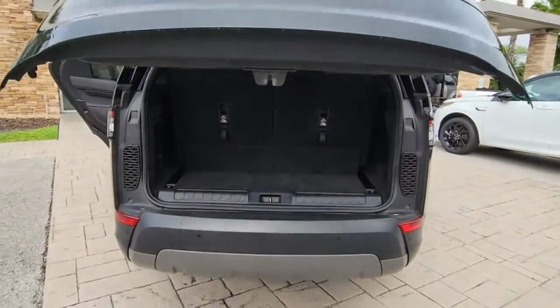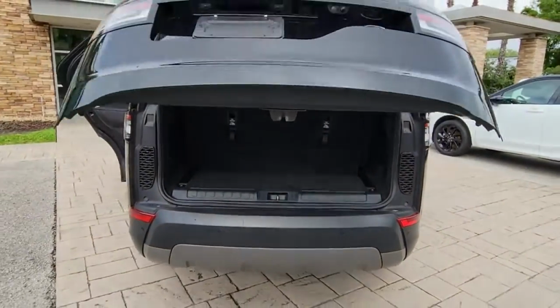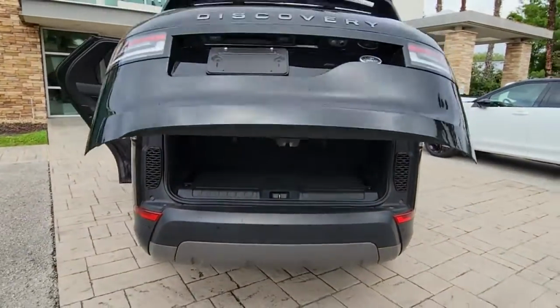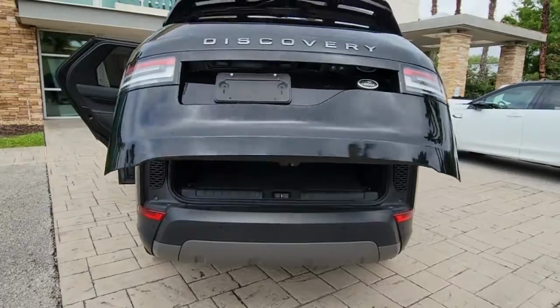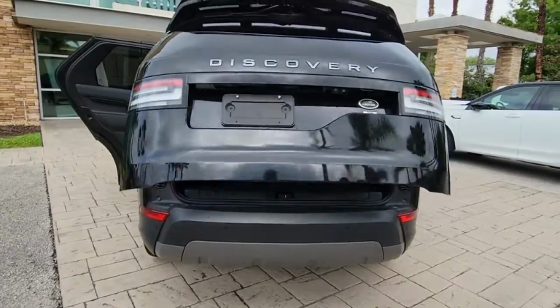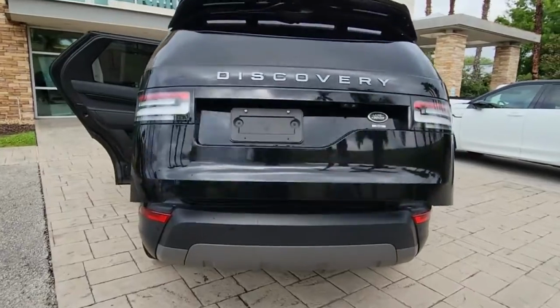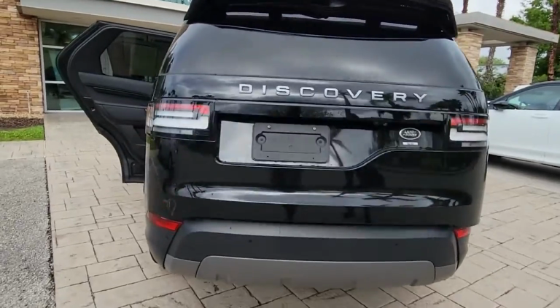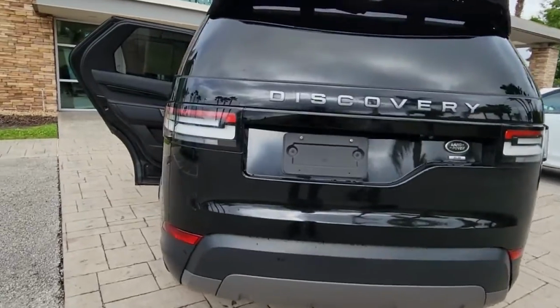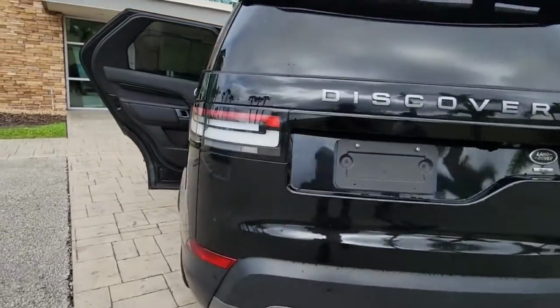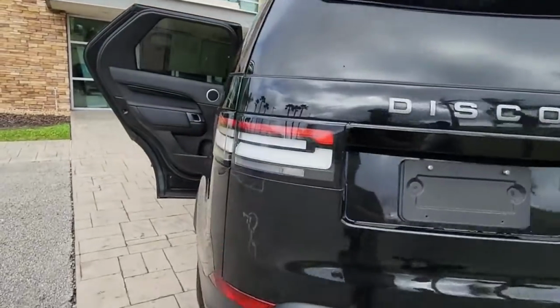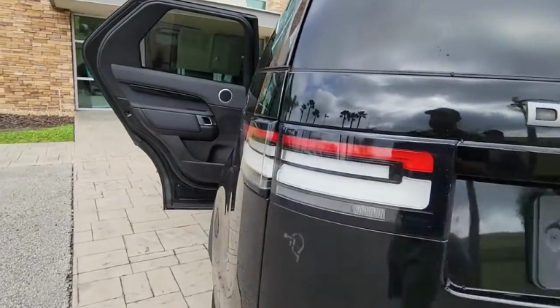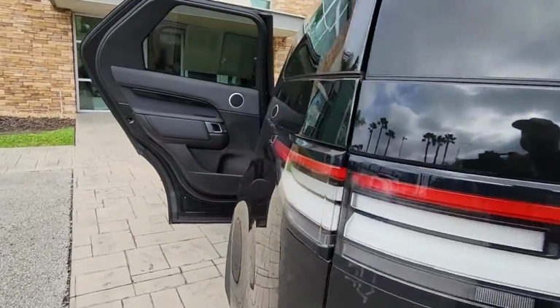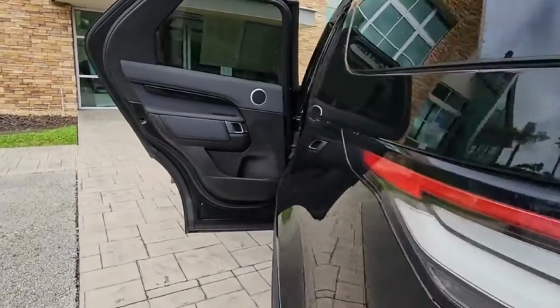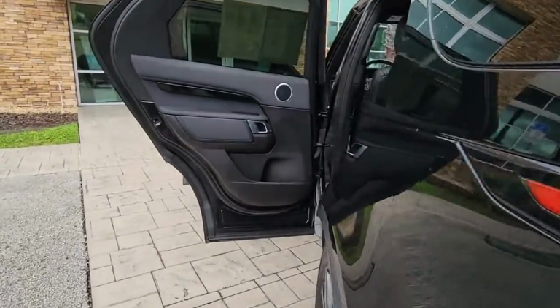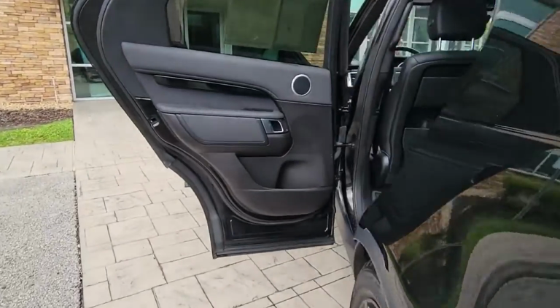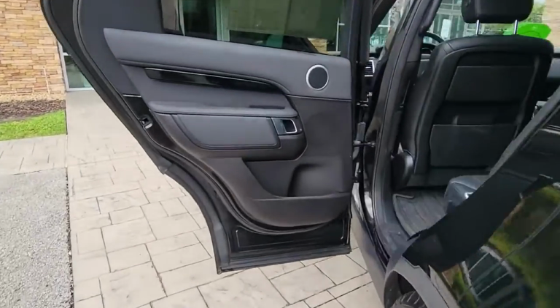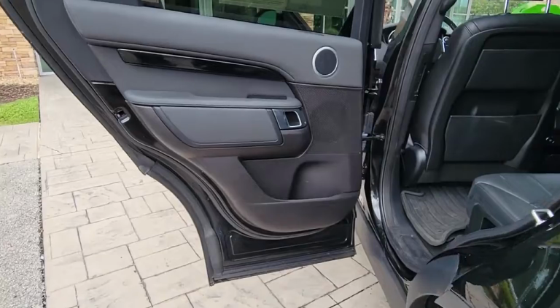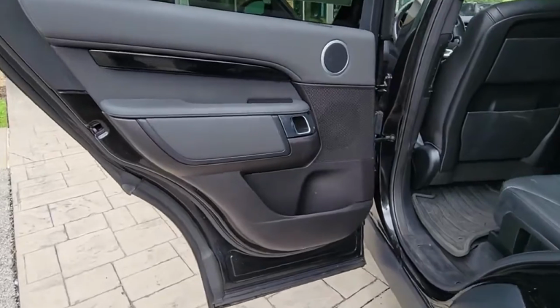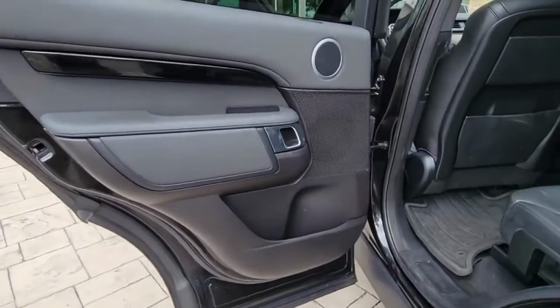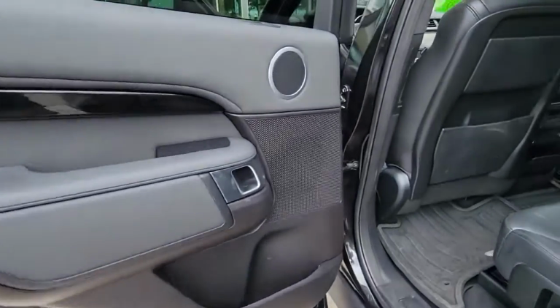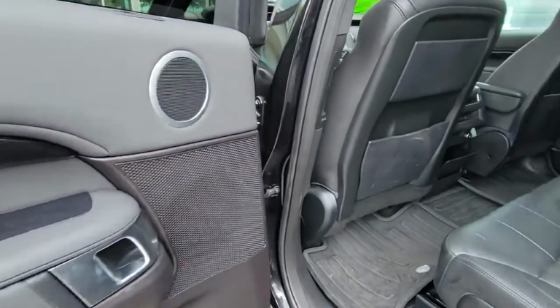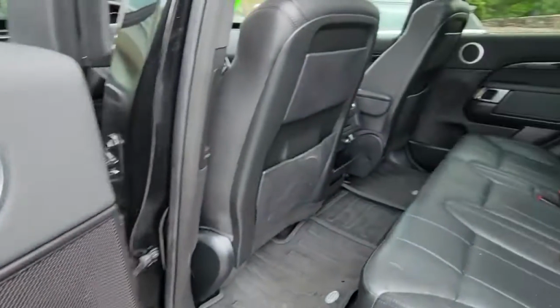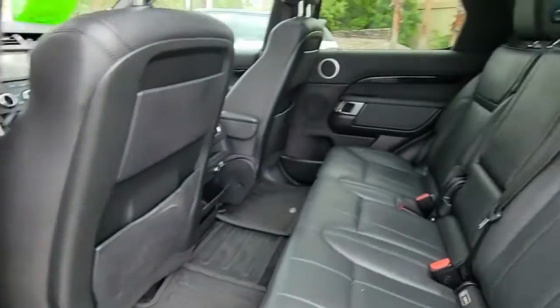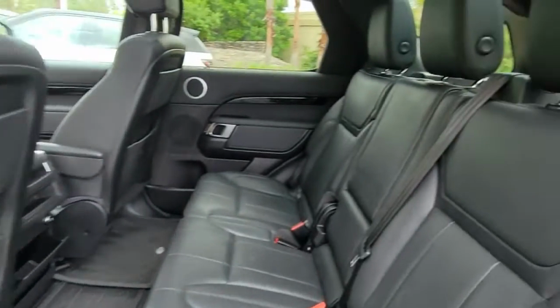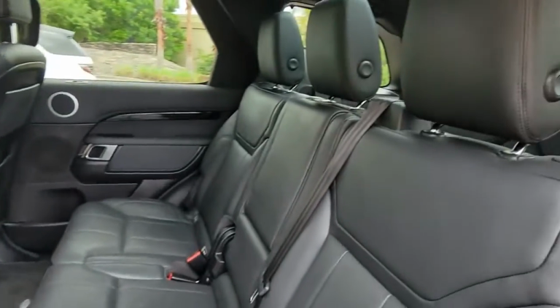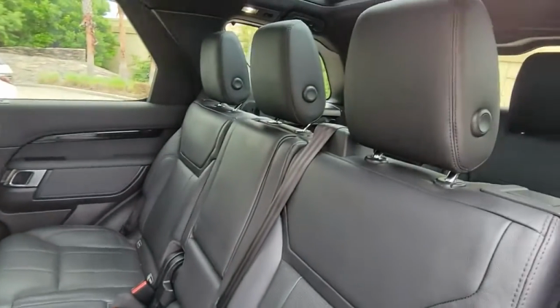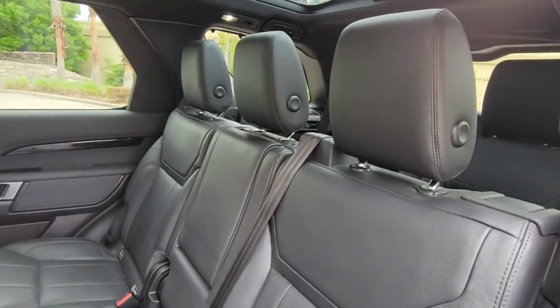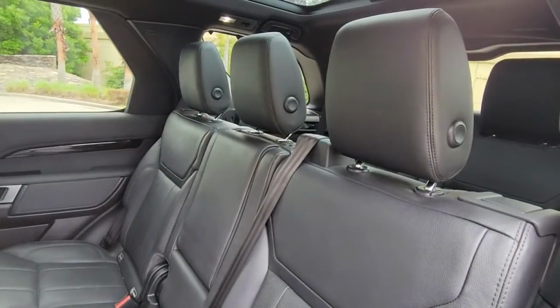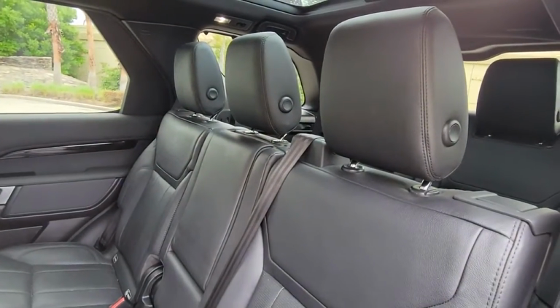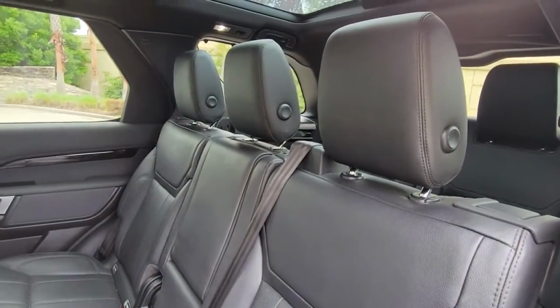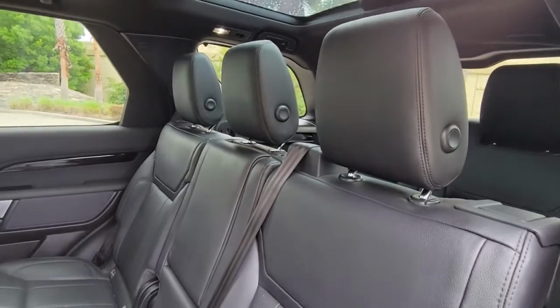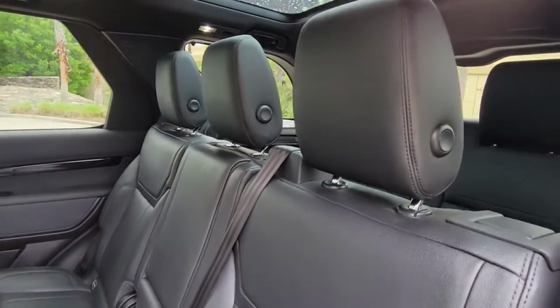Panoramic Roof, Sun Moon Roof, Hands-Free Lift Gate, Keyless Entry, Navigation System, Four Wheel Drive, Remote Engine Start, Keyless Start, Power Passenger Seat, Power Lift Gate.